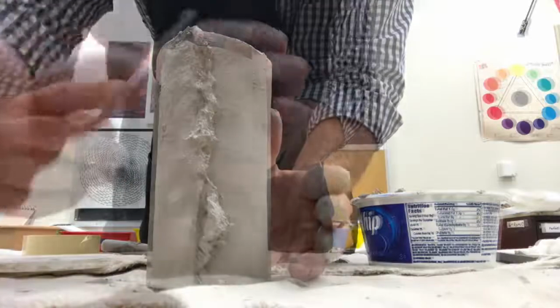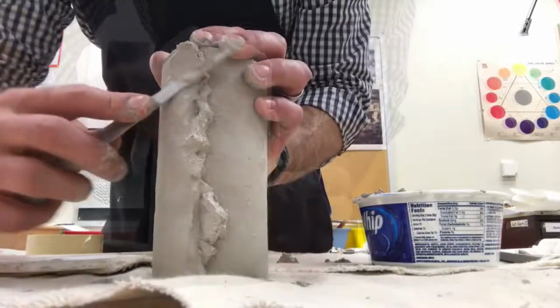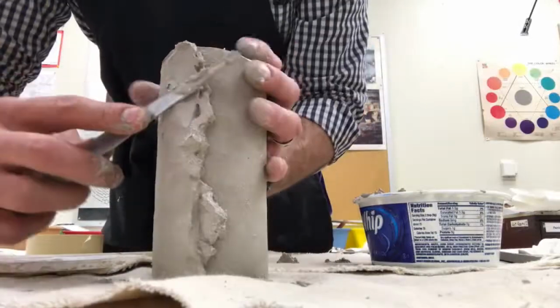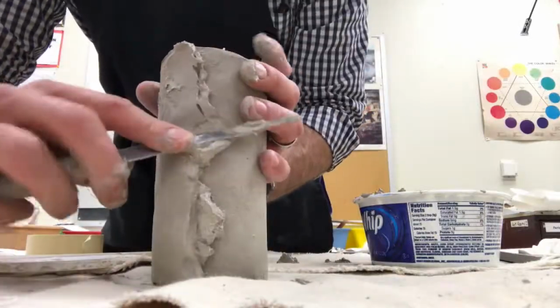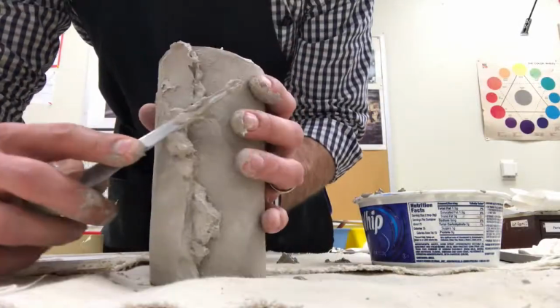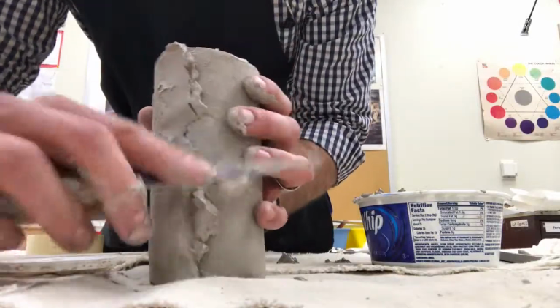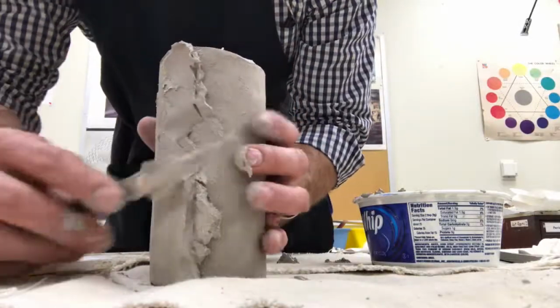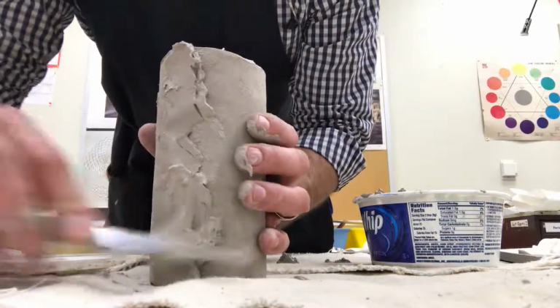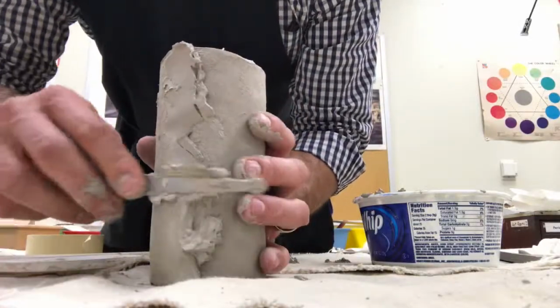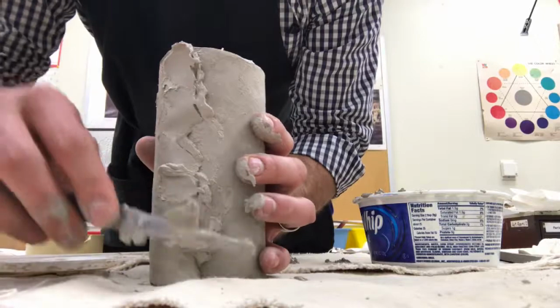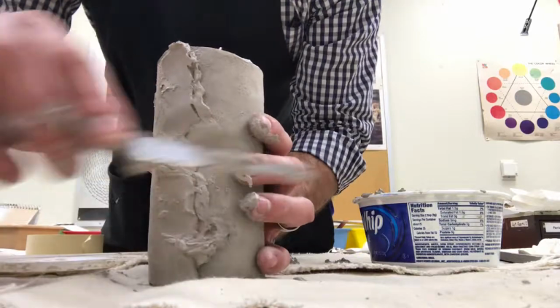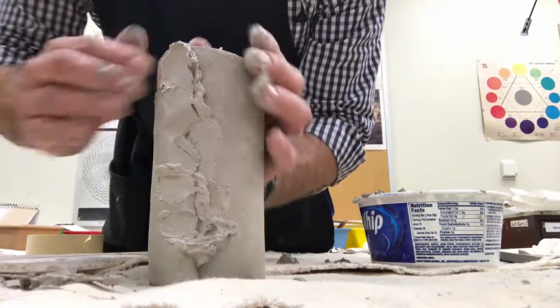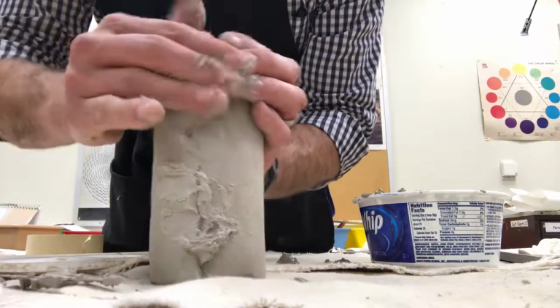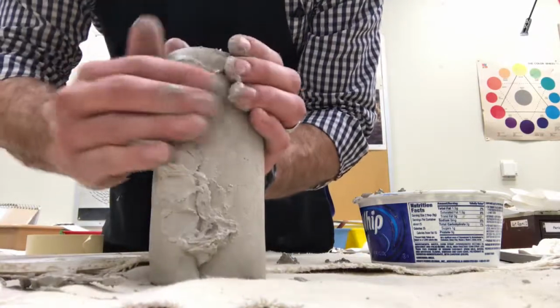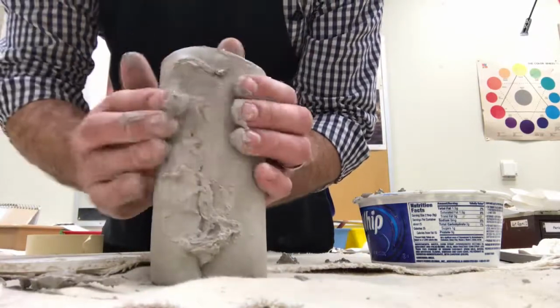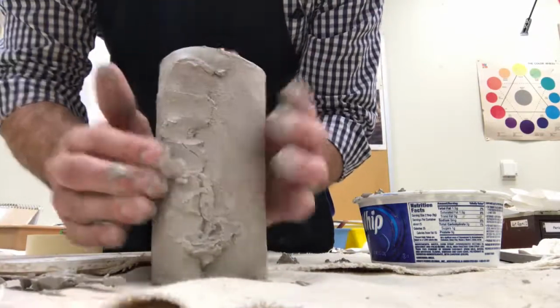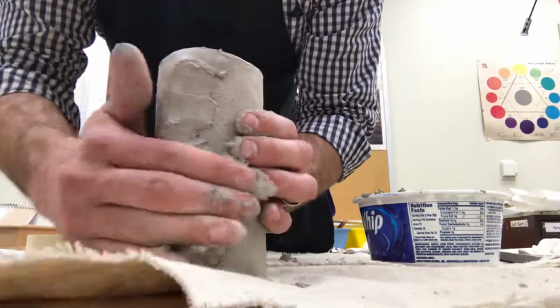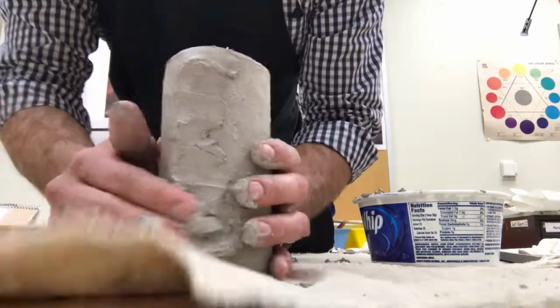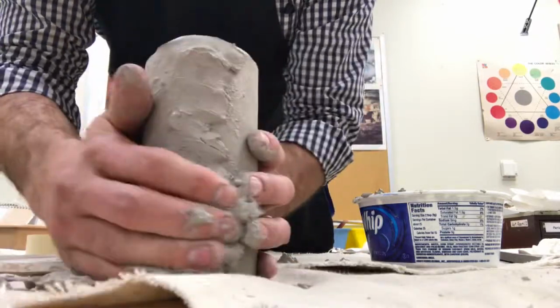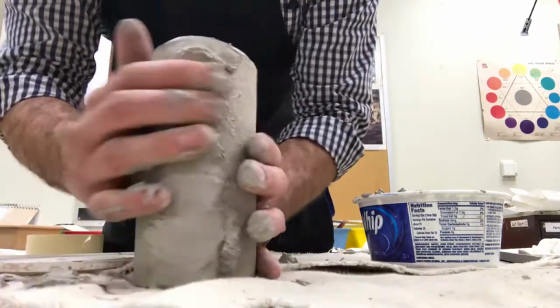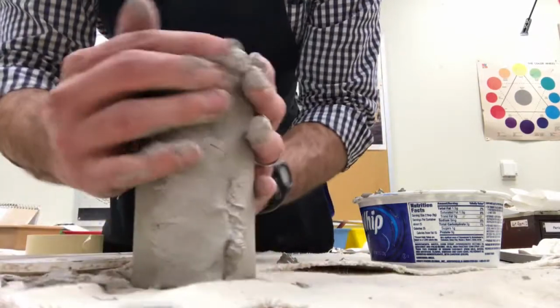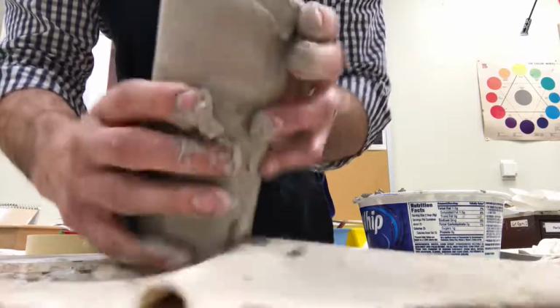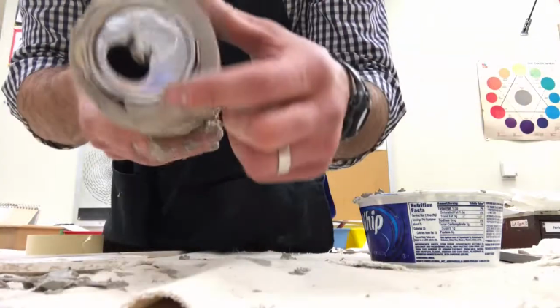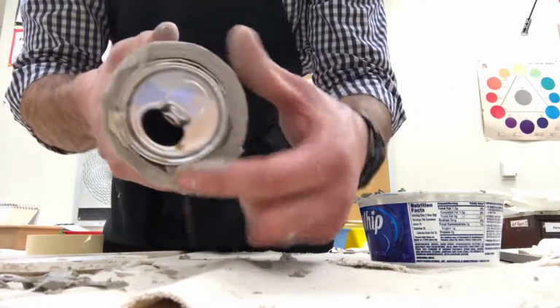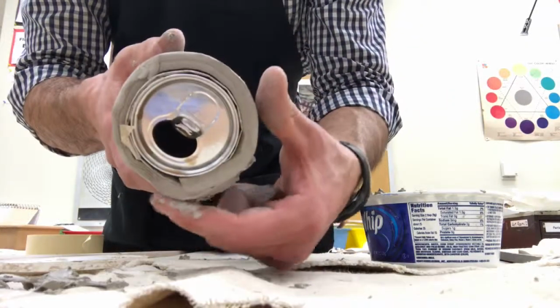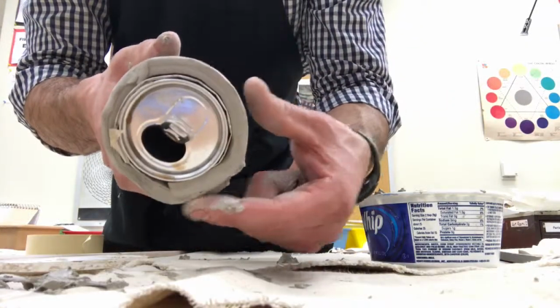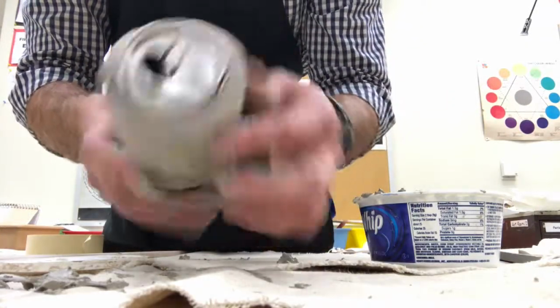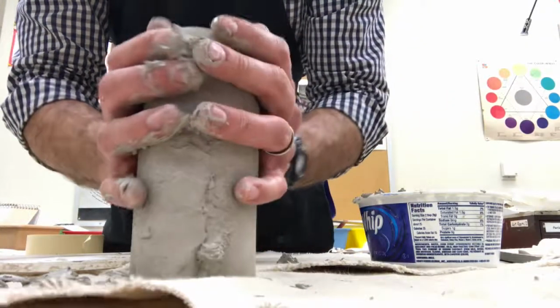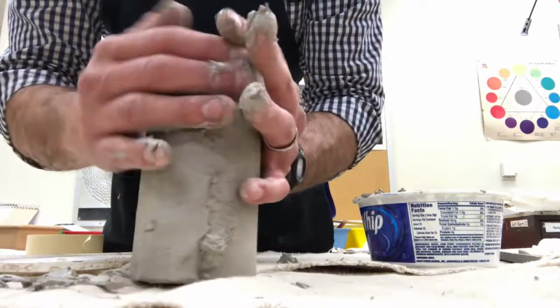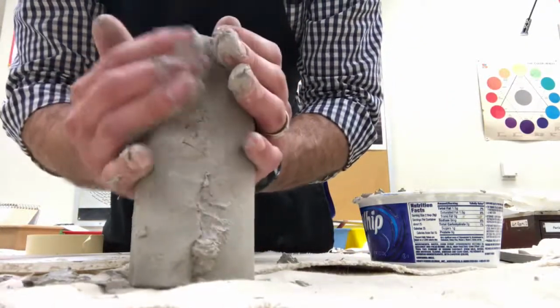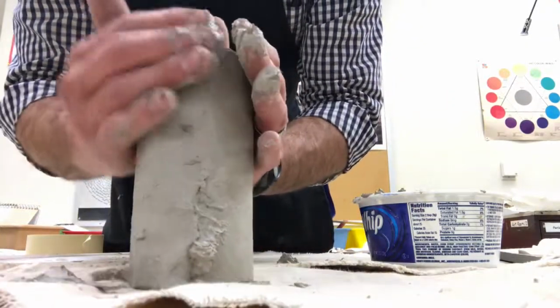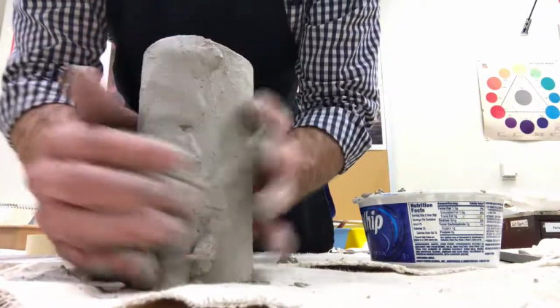I'd recommend that you smush this together using a knife or your fingers, just pushing it together so that the wall becomes not so thick where it meets — just kind of try to flatten it out.